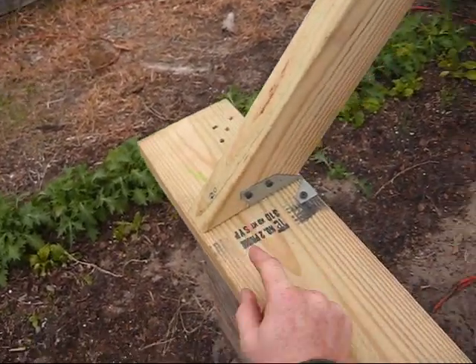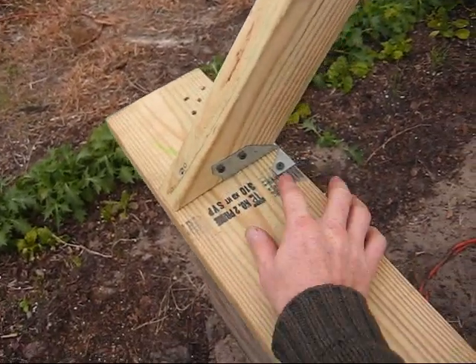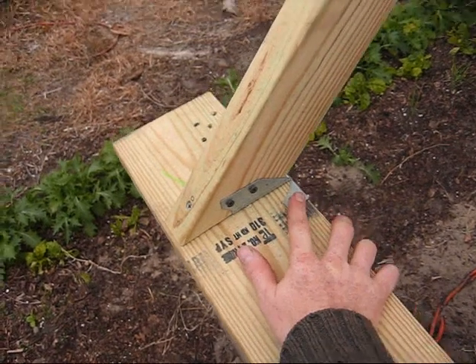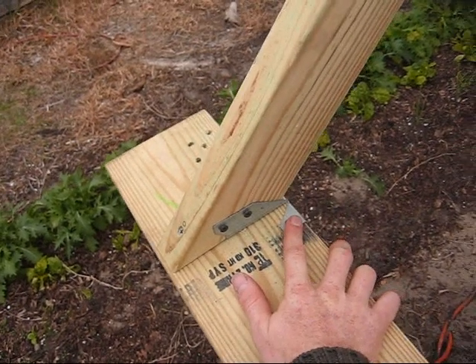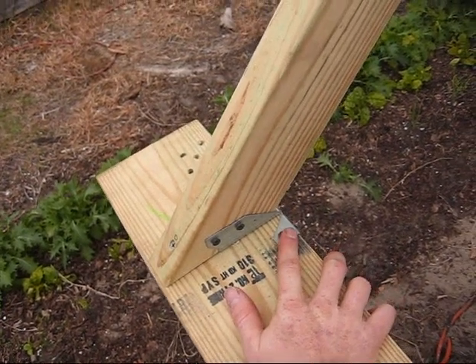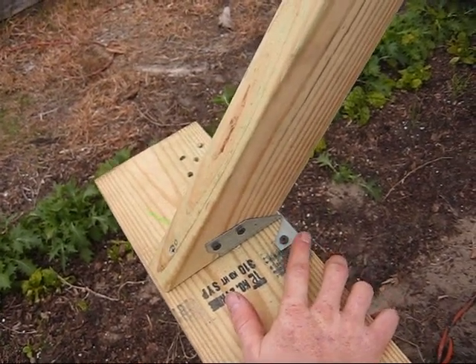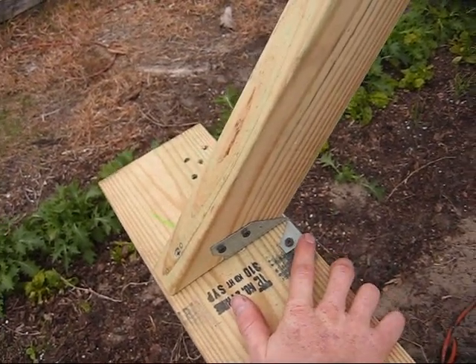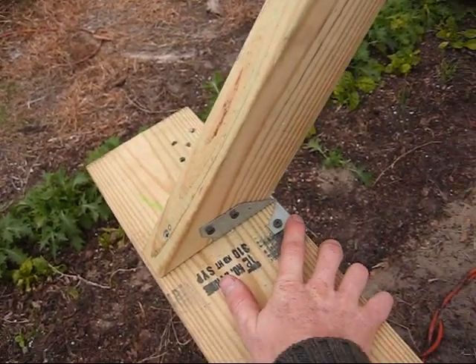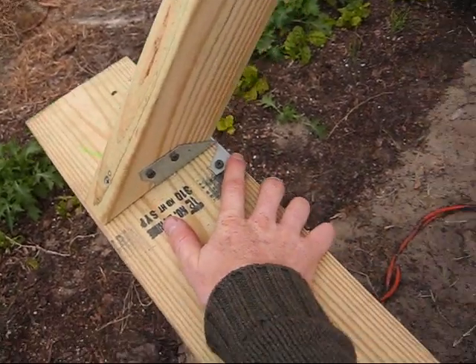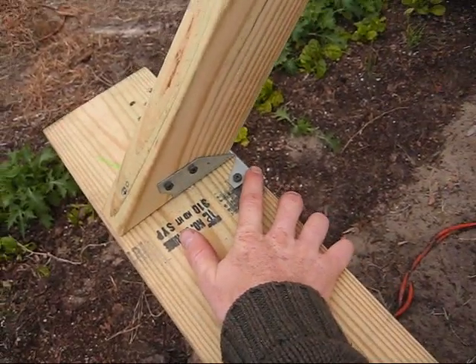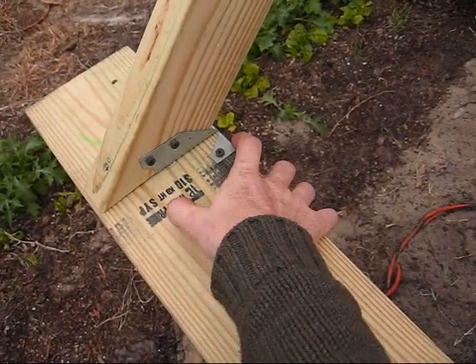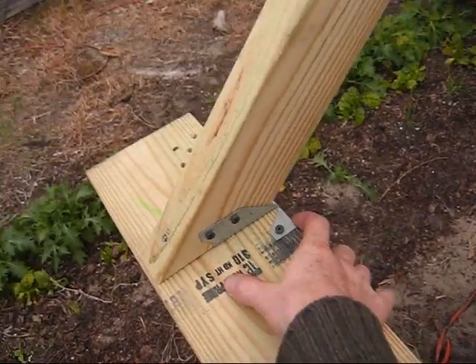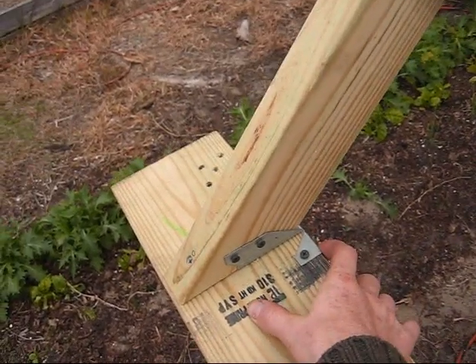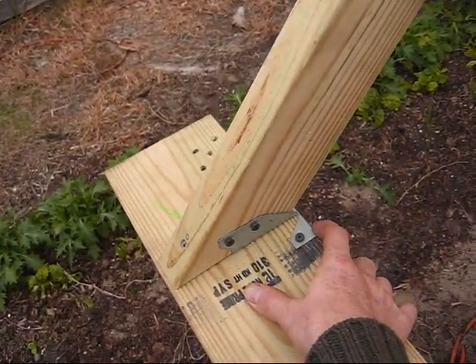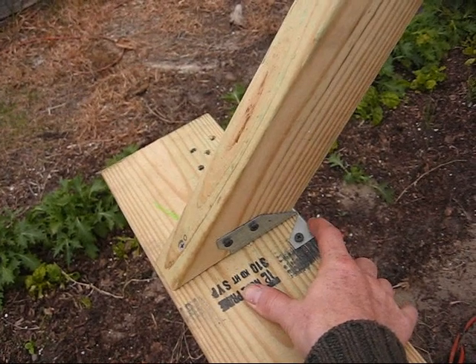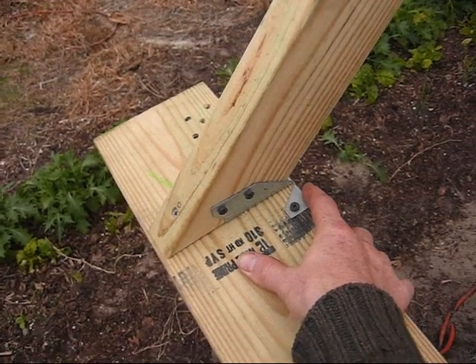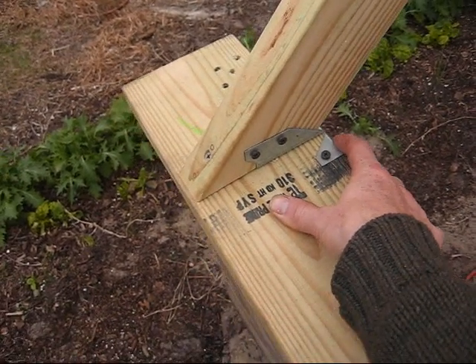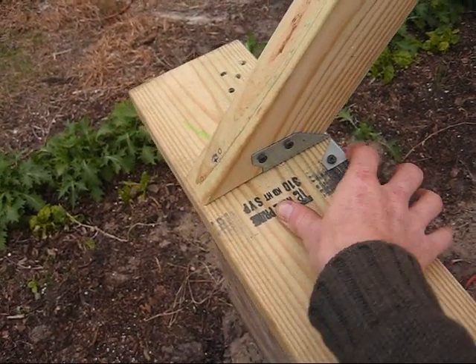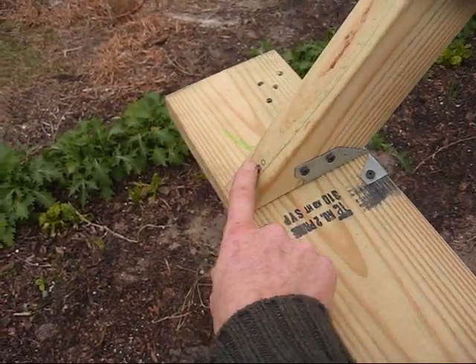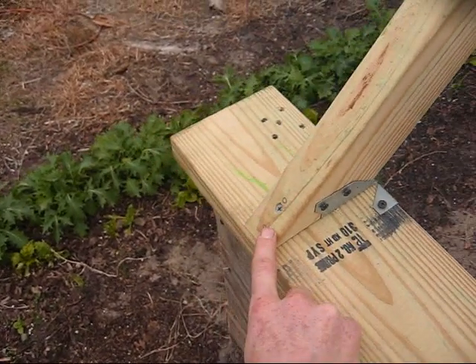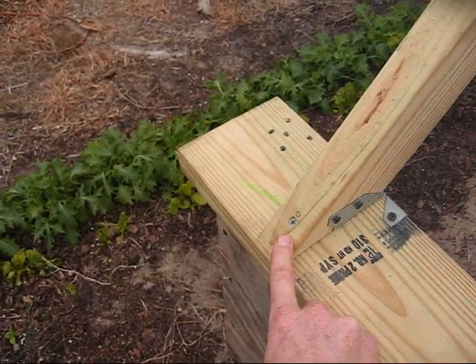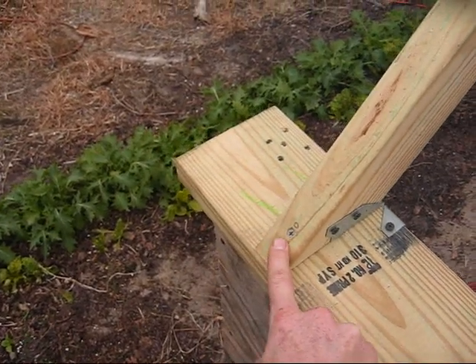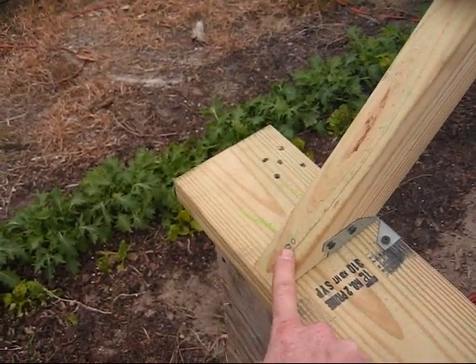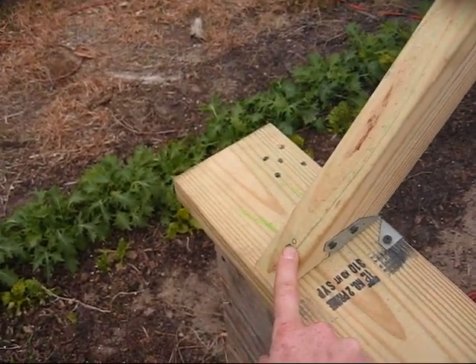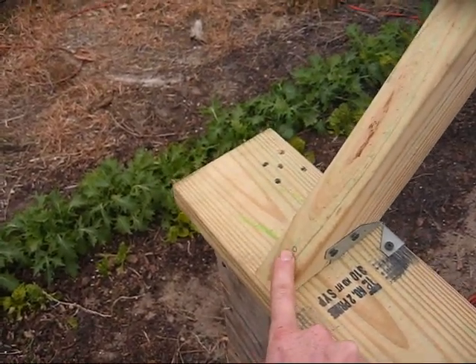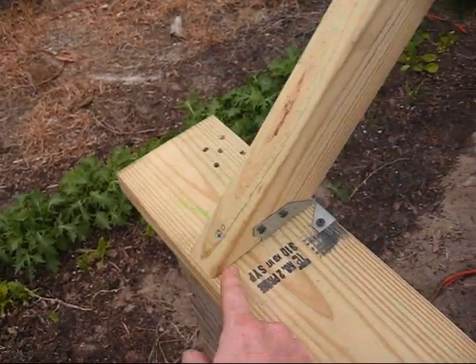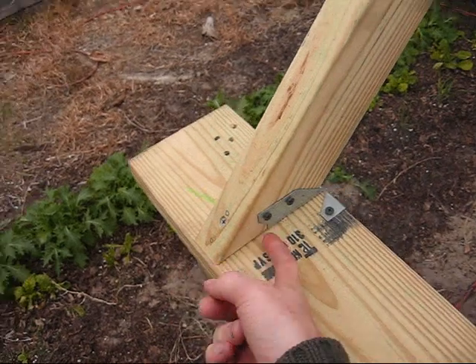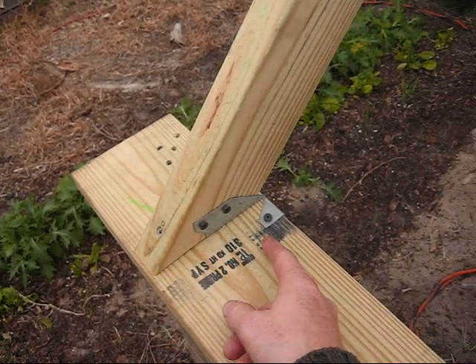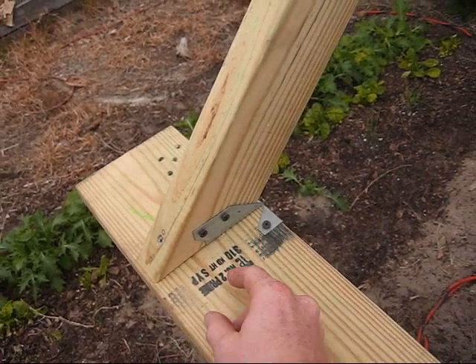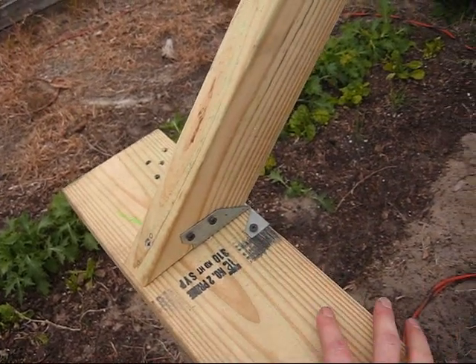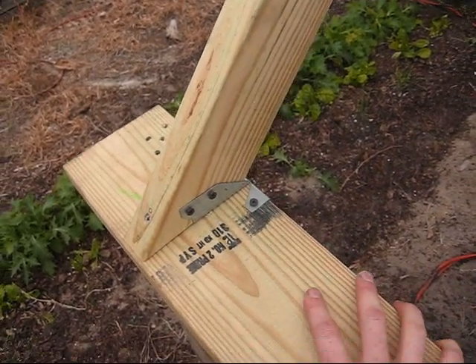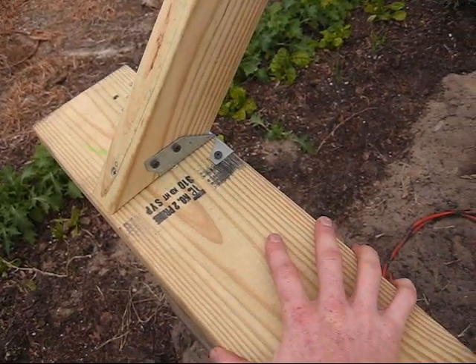These things were super cheap — I think like a buck seventy, and they work great. Made my life a whole lot easier. I did toe screwing with three inch screws into there, but this is a two by six.